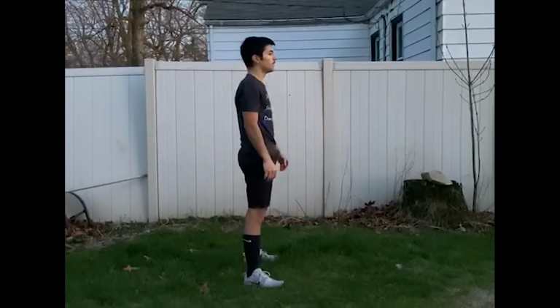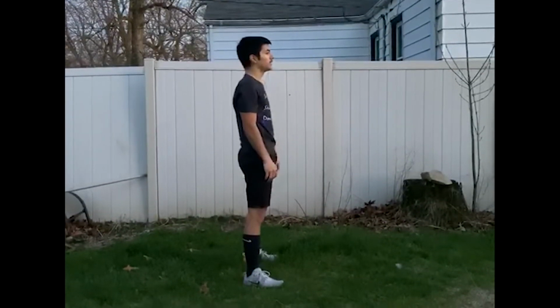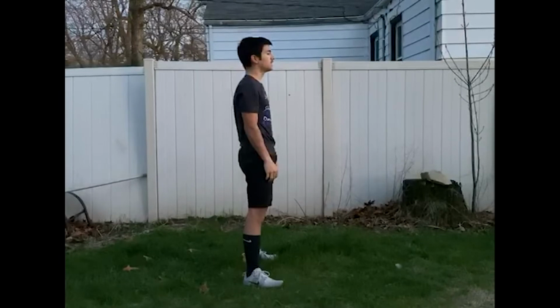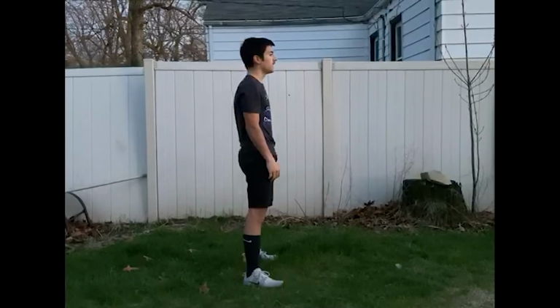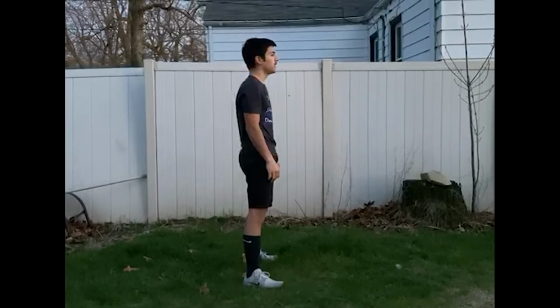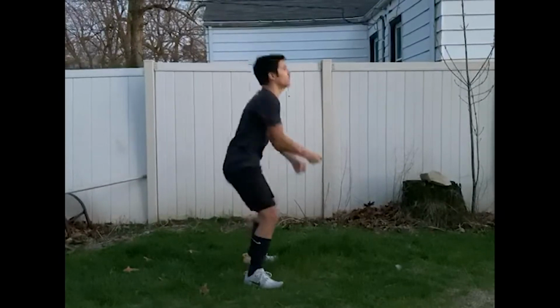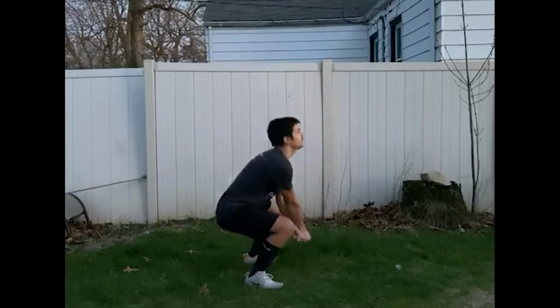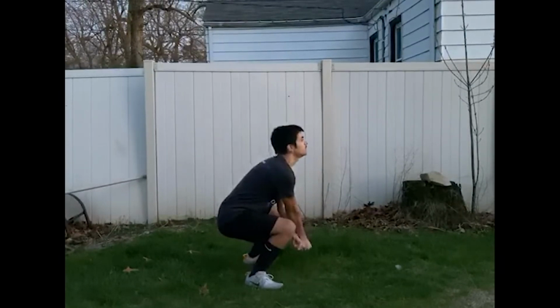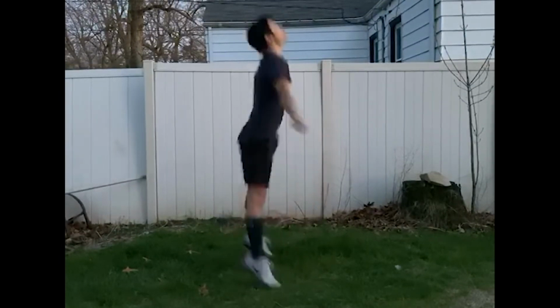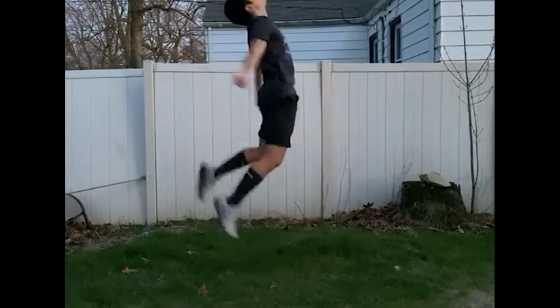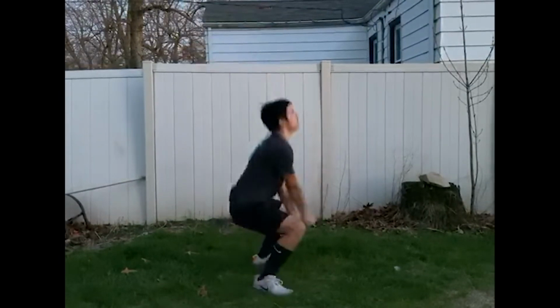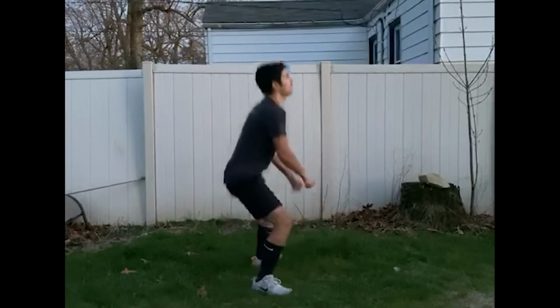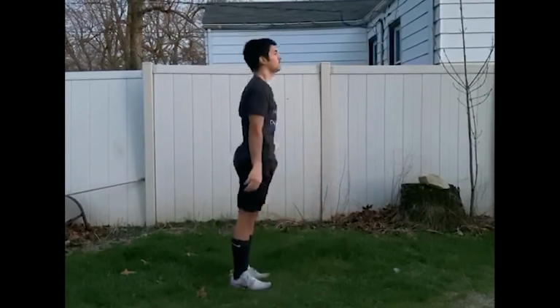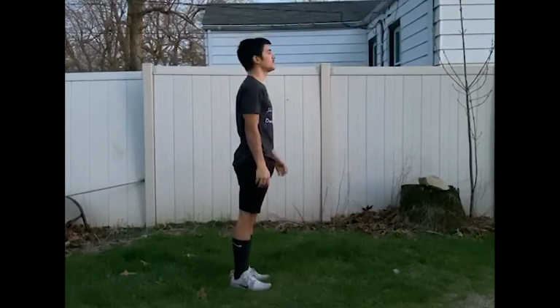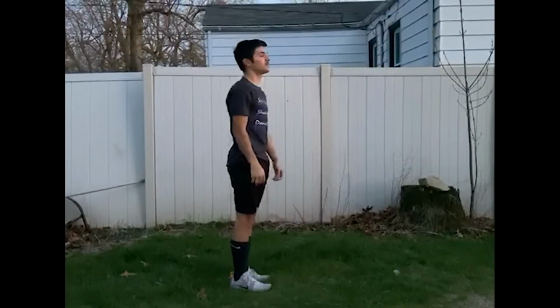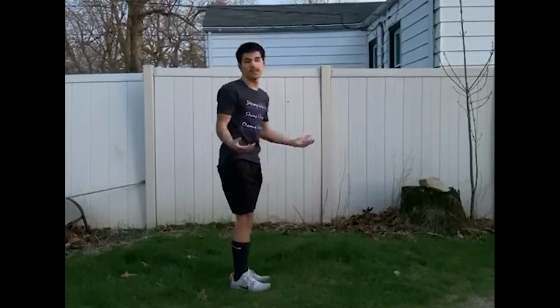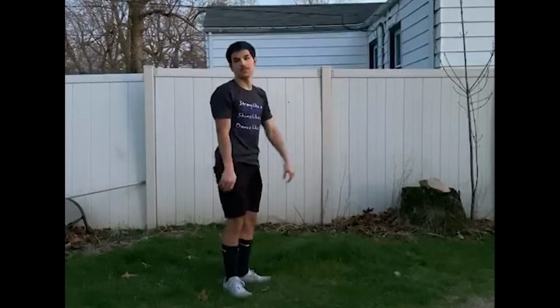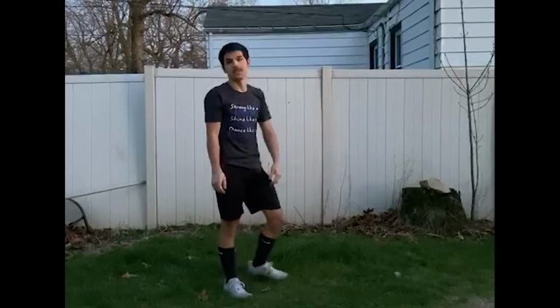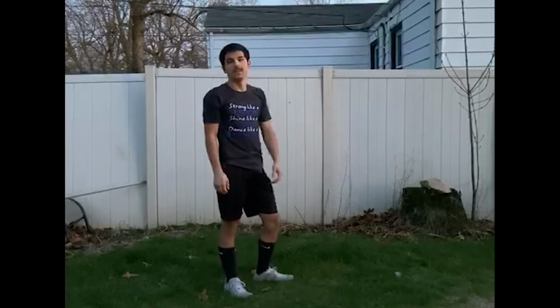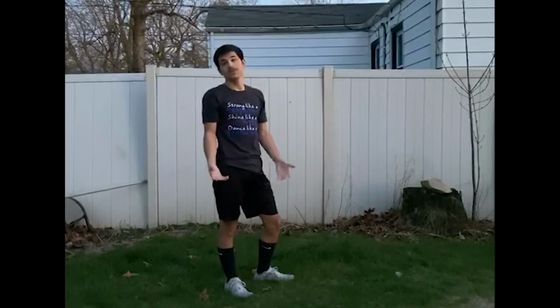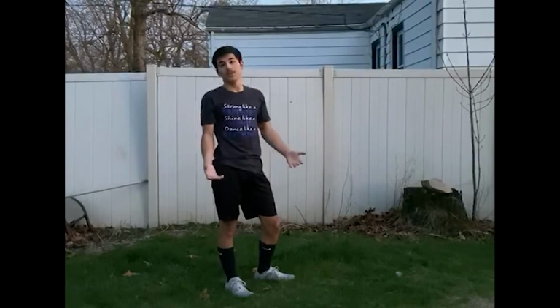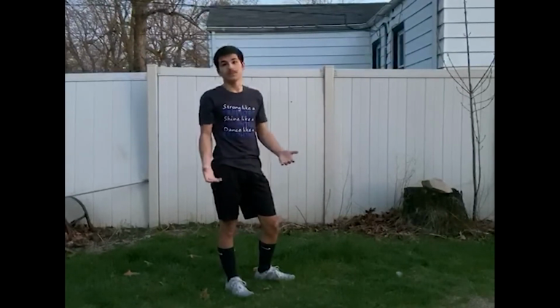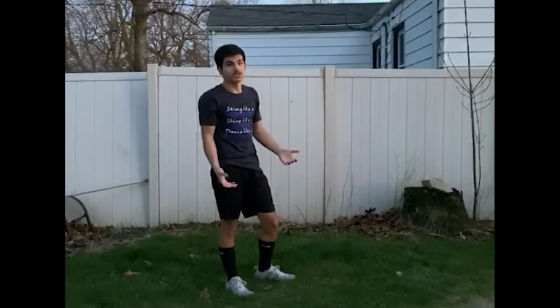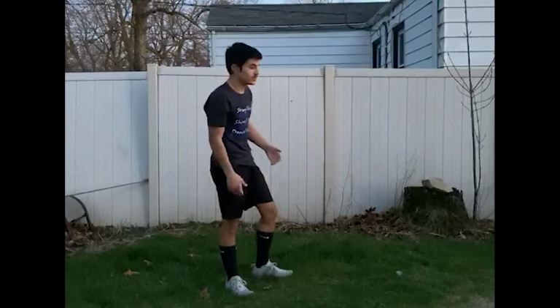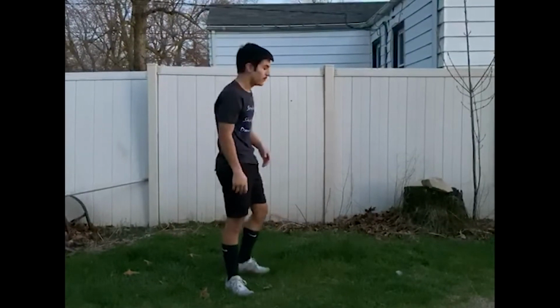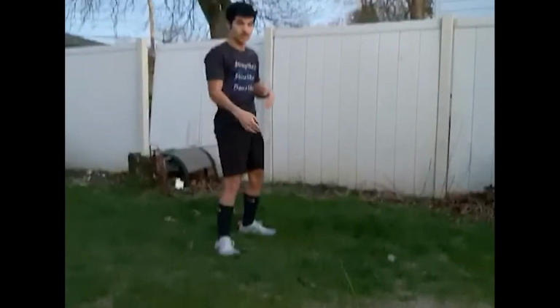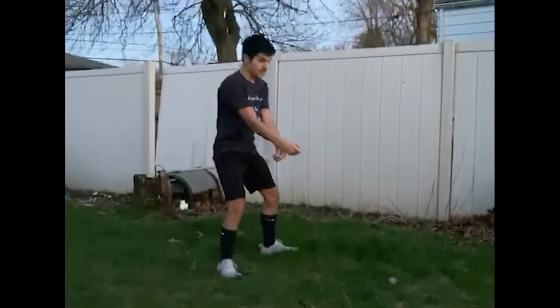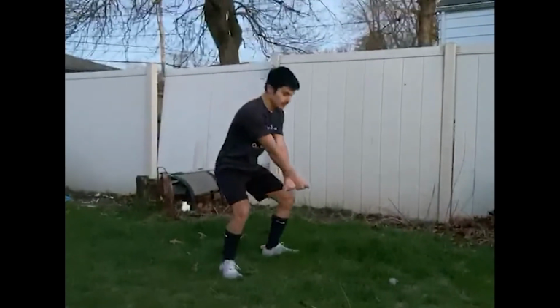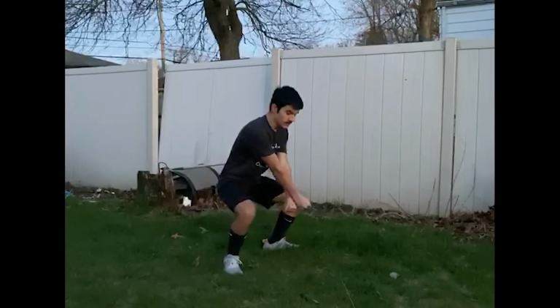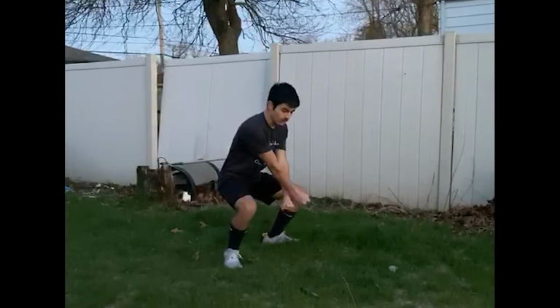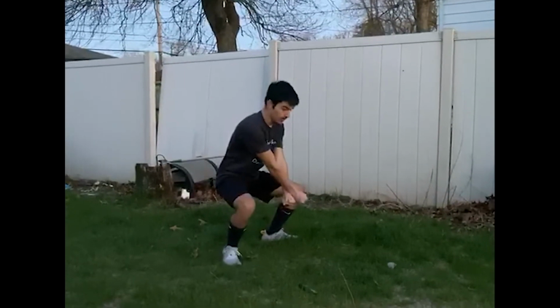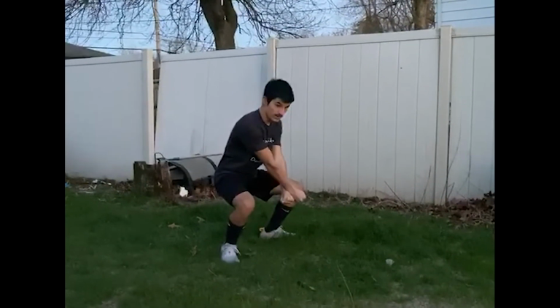Five, six, seven, eight. One, two, three, four, five, six. And that's pretty much it. There's really nothing much else to it. So you see how I'm getting low, I'm prepping.